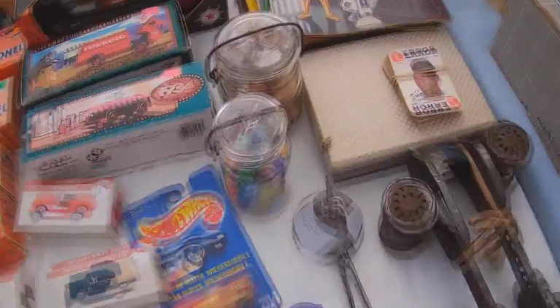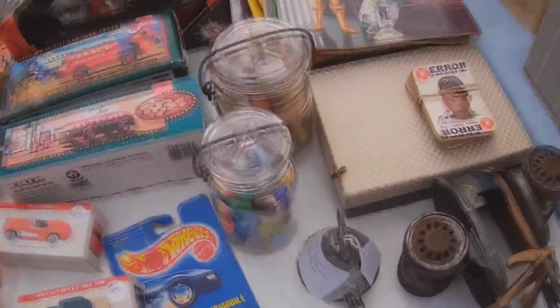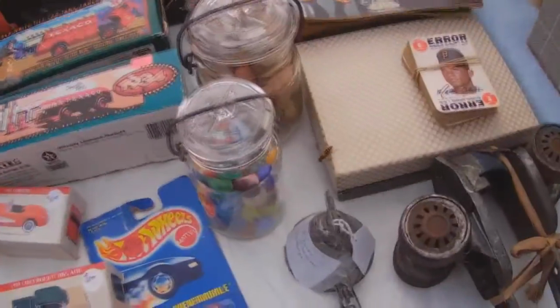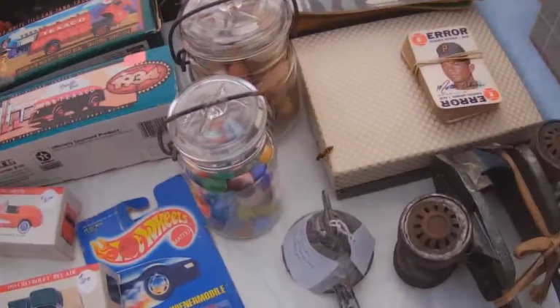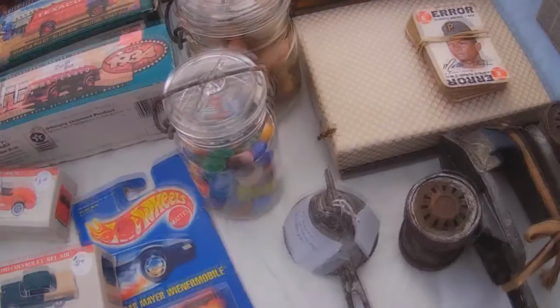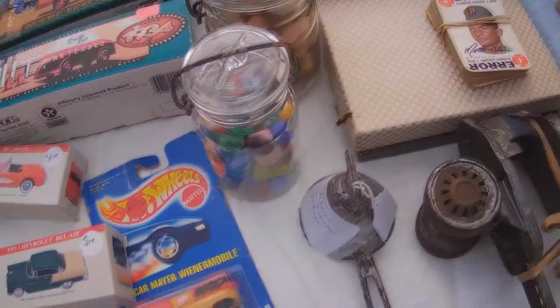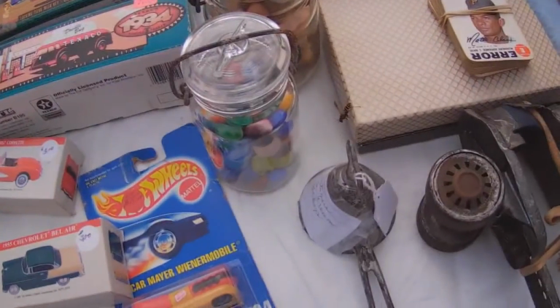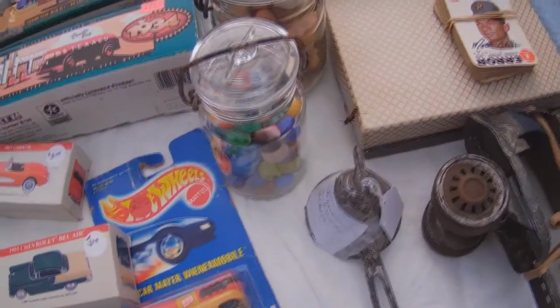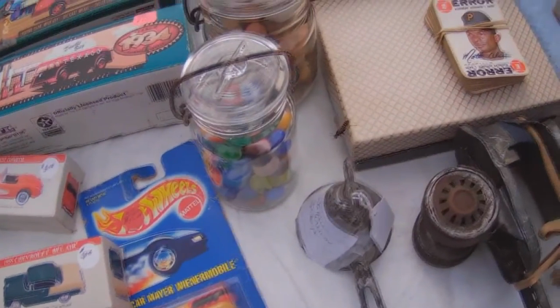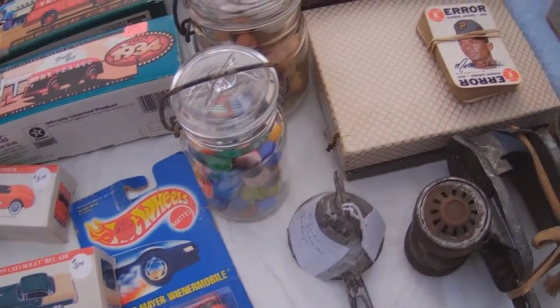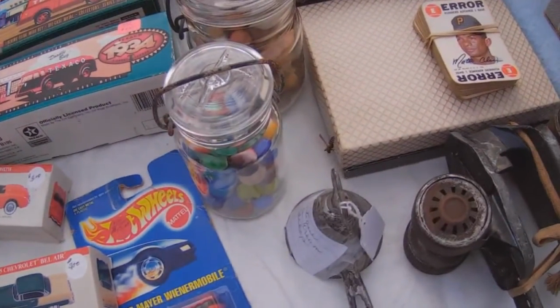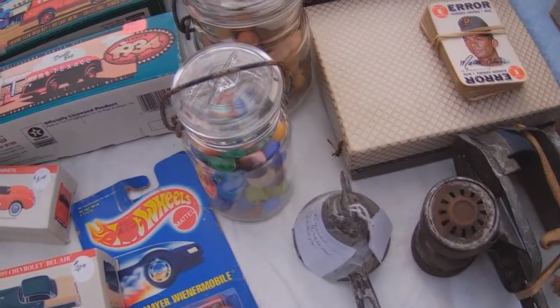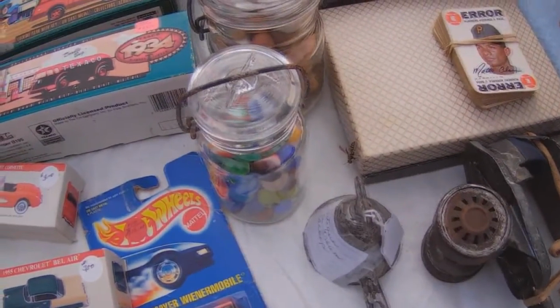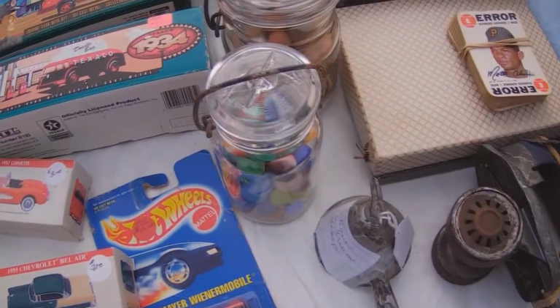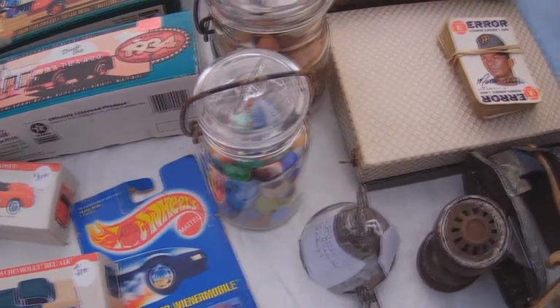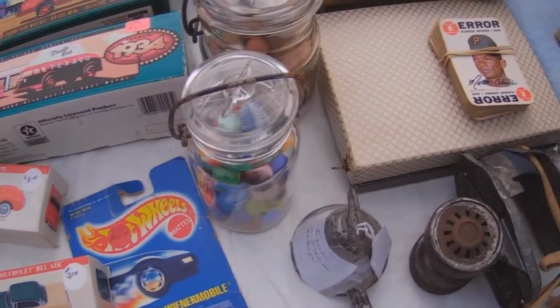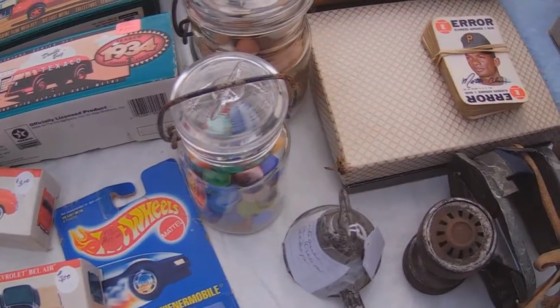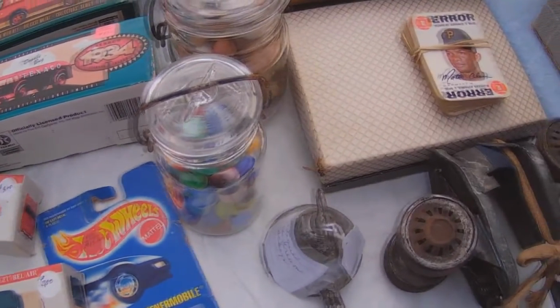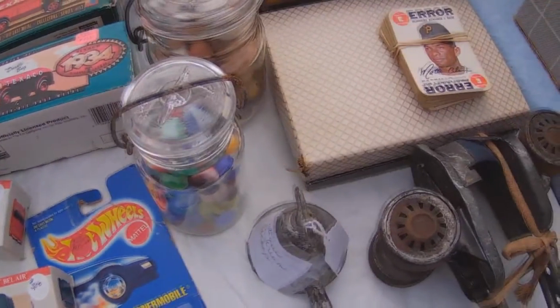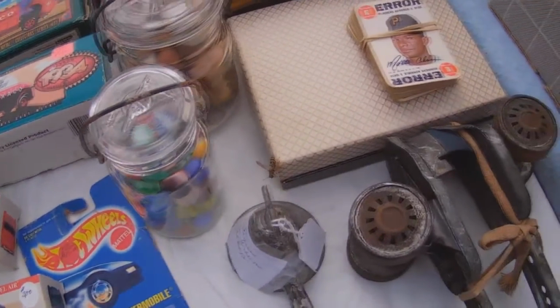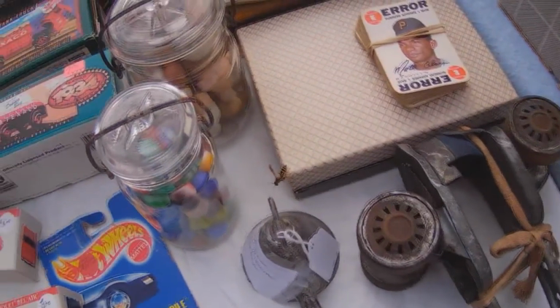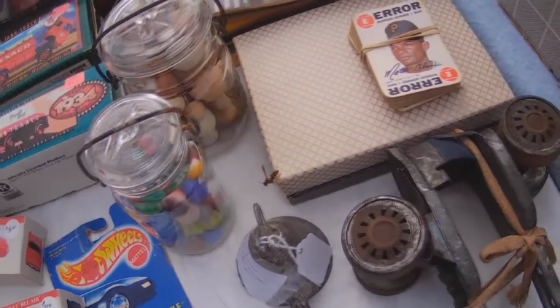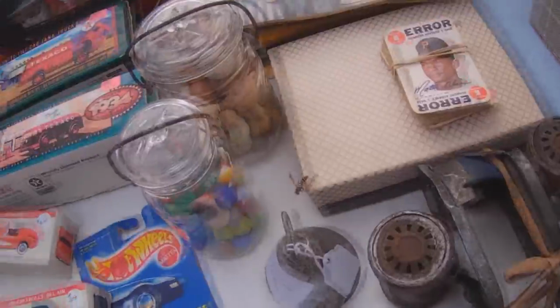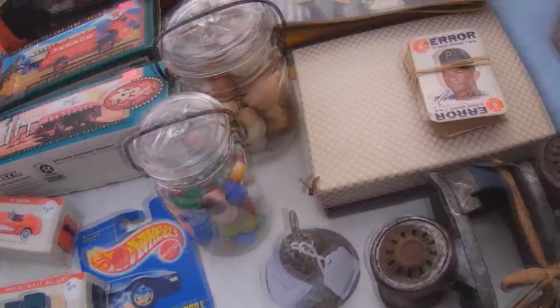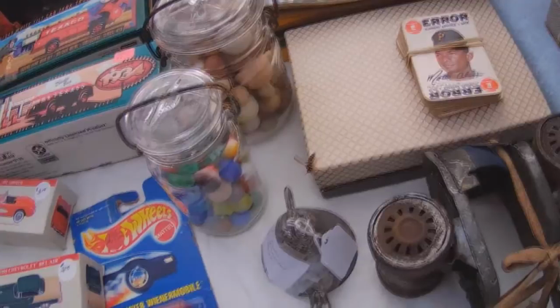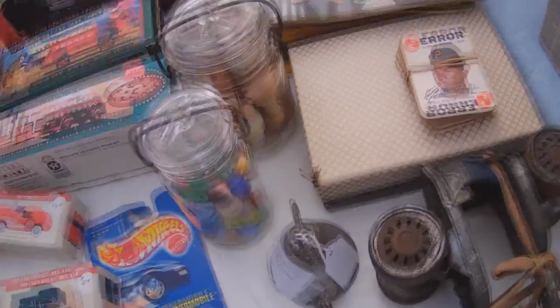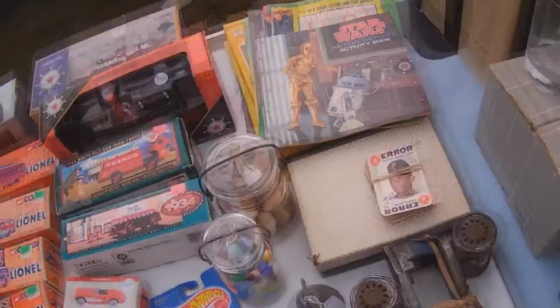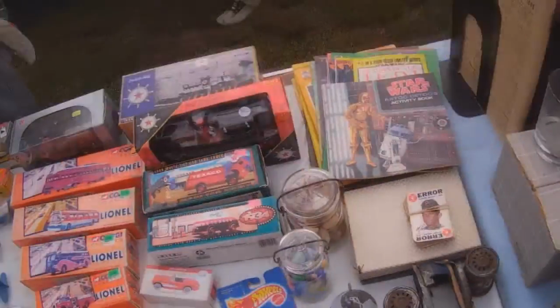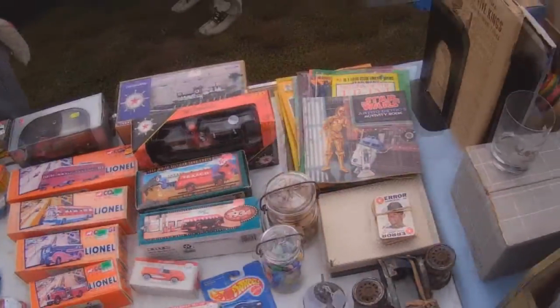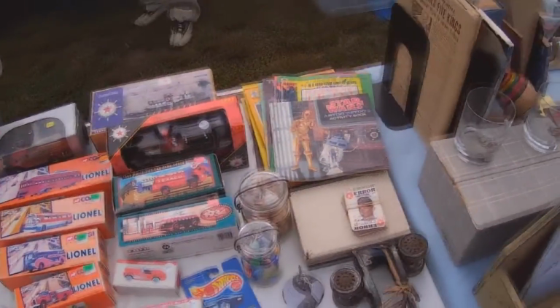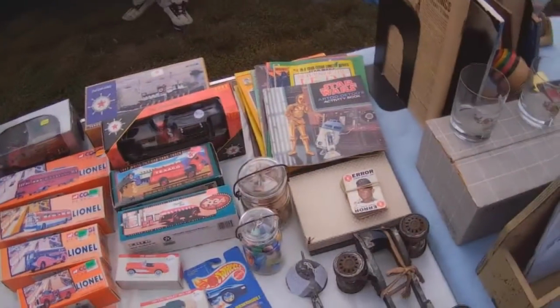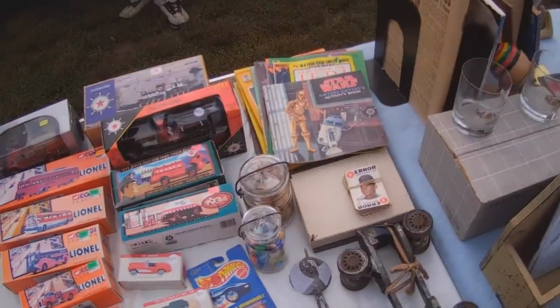Found a wasp on a table, and by thrift logic, that means it was for sale. However, upon purchasing the wasp, it flew off.